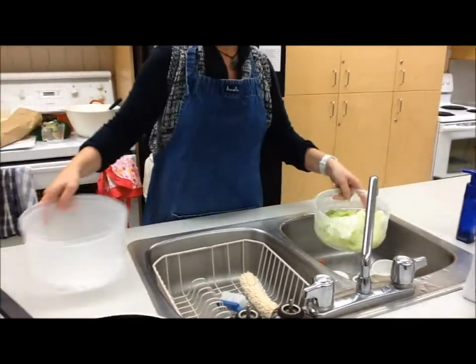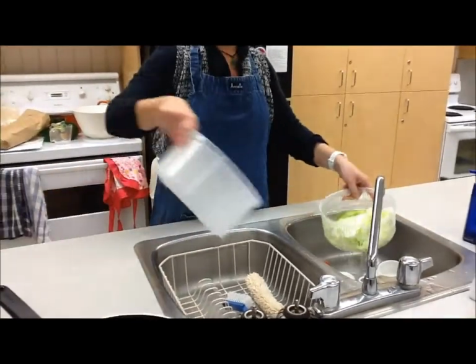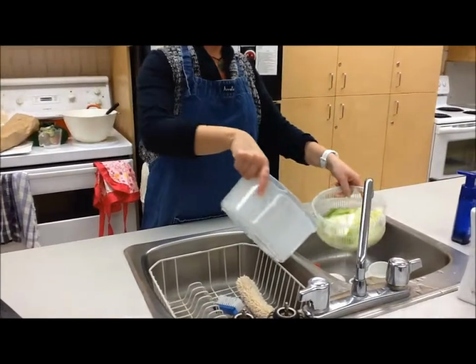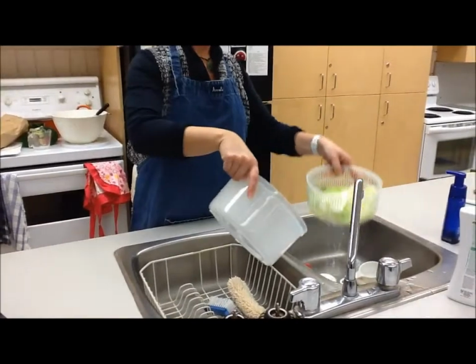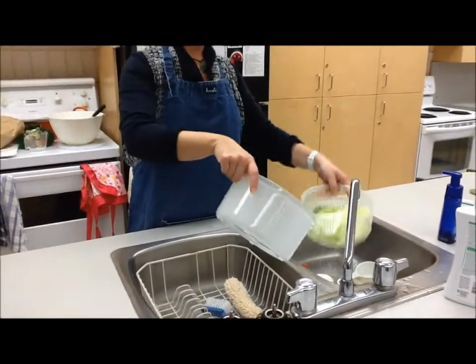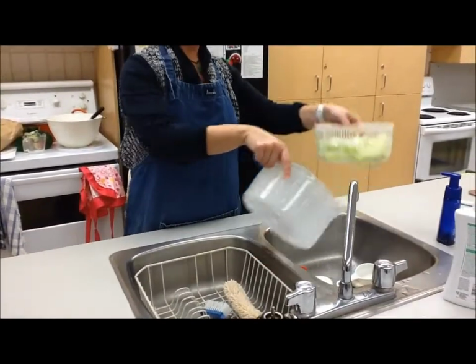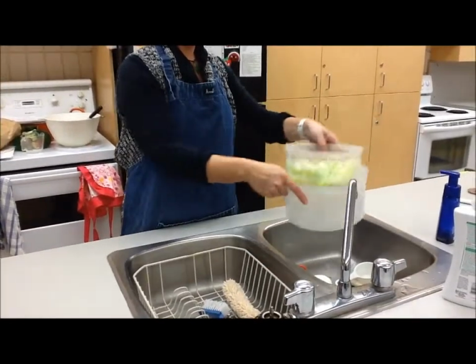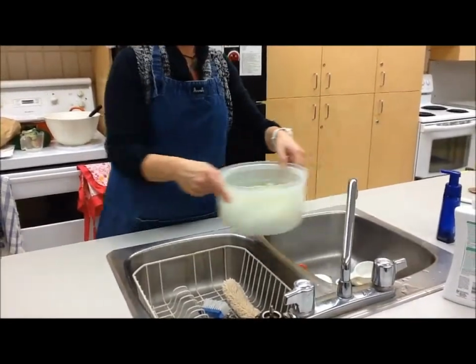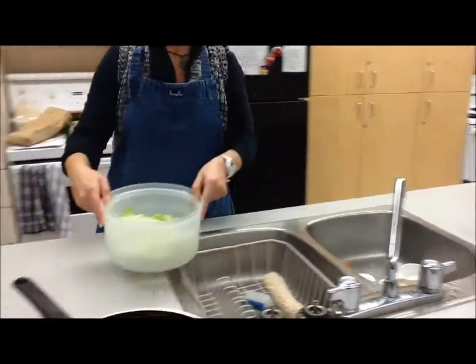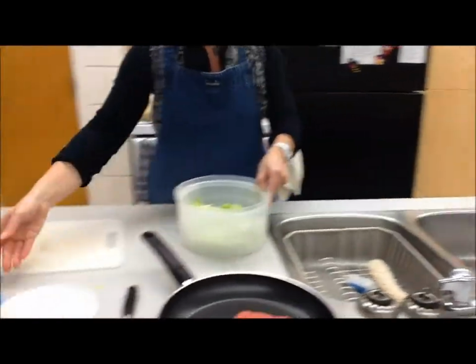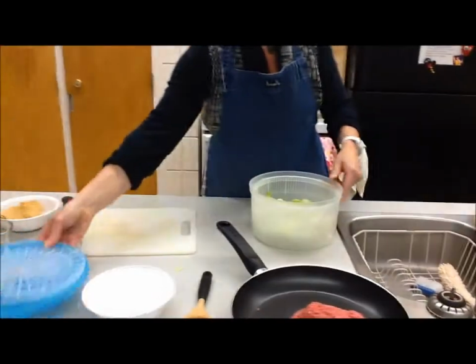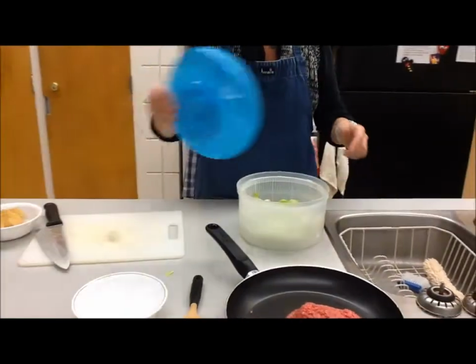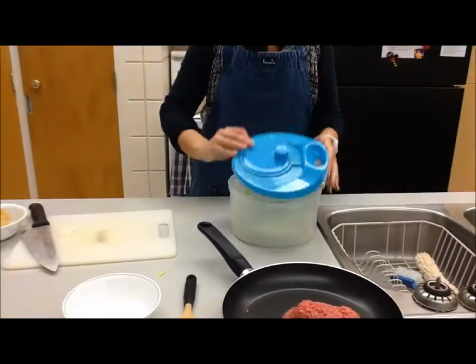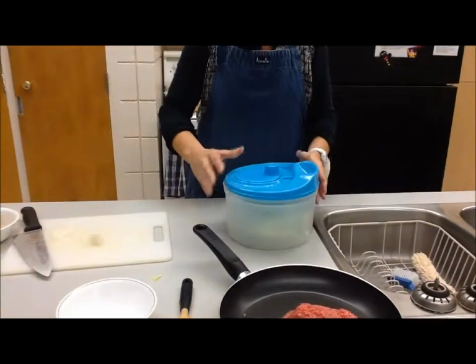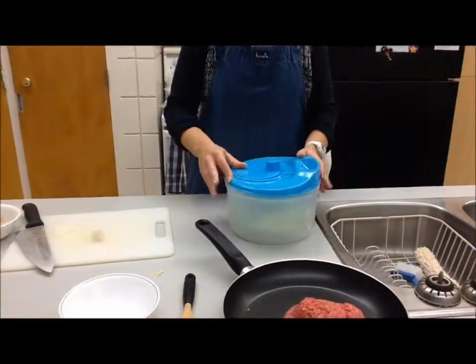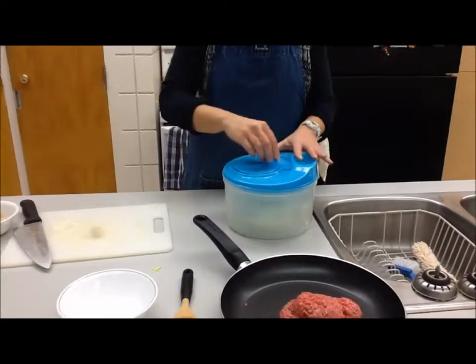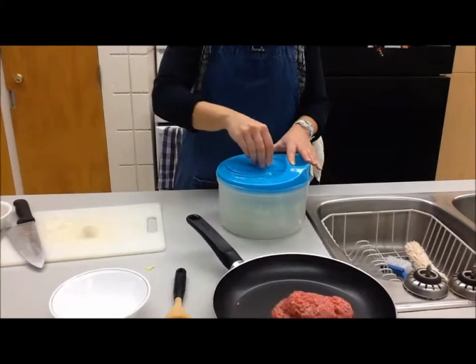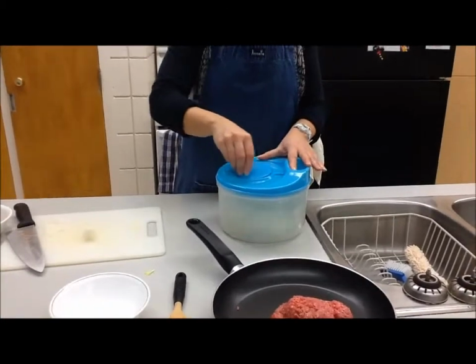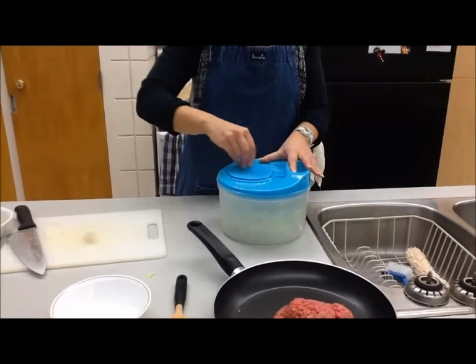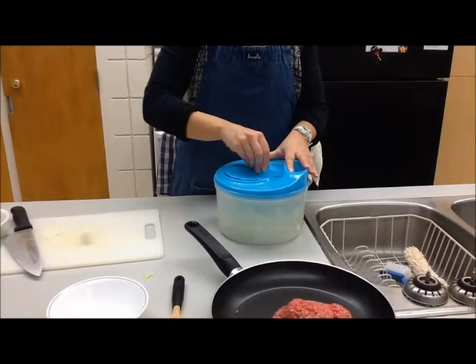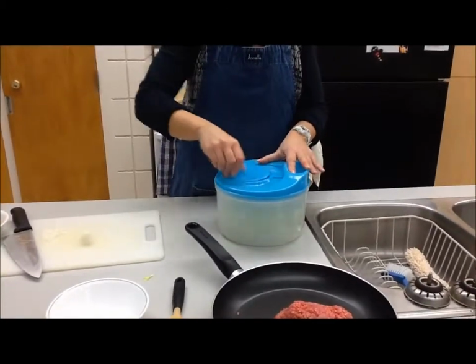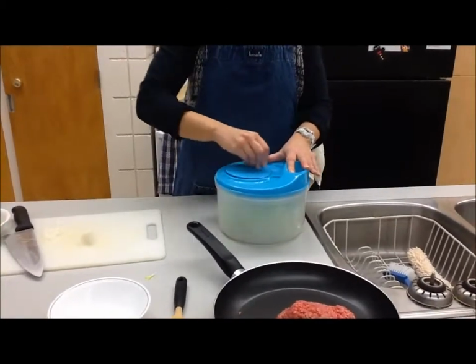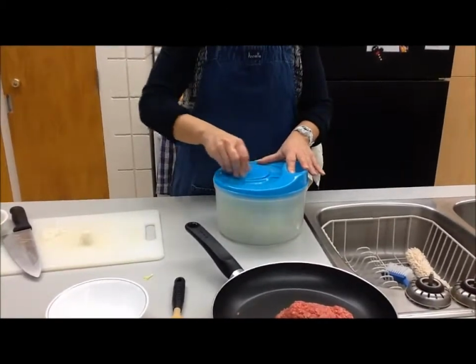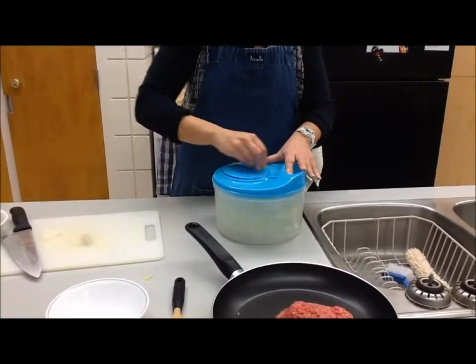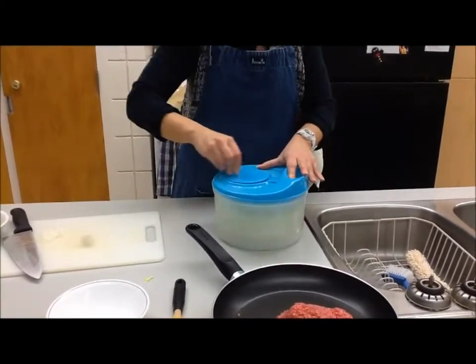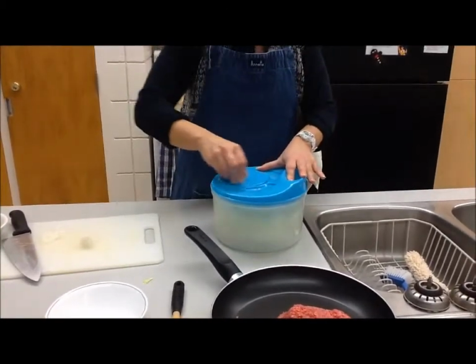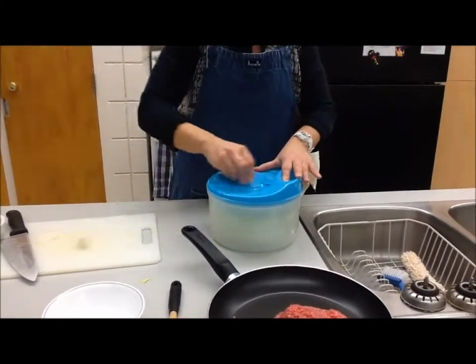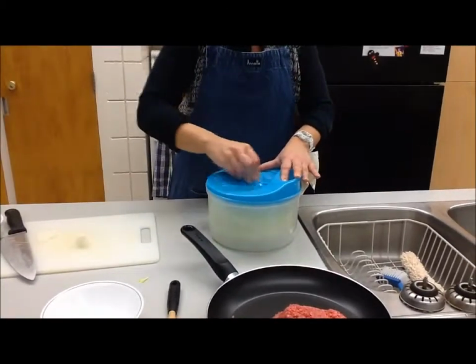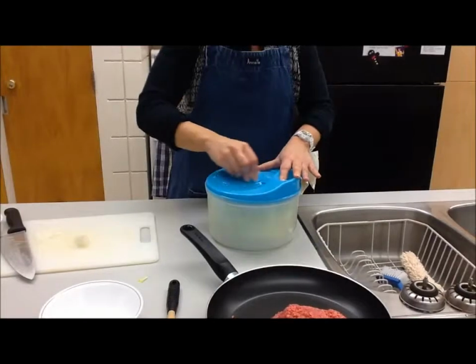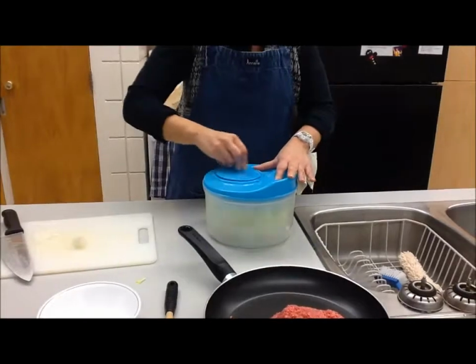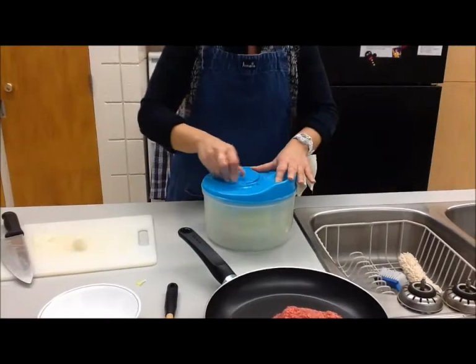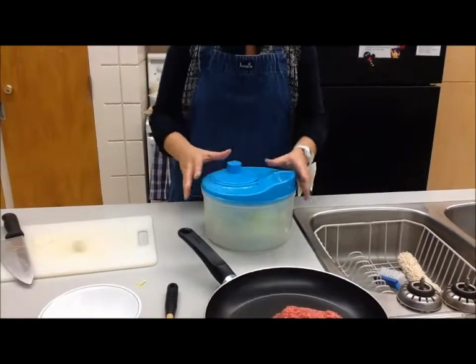Try and put the basket right under the water so you don't drip water everywhere. The lid goes on, and turn the dial at the top. That's going to spin the basket inside and shake all the water off the lettuce, making it nice and dry.